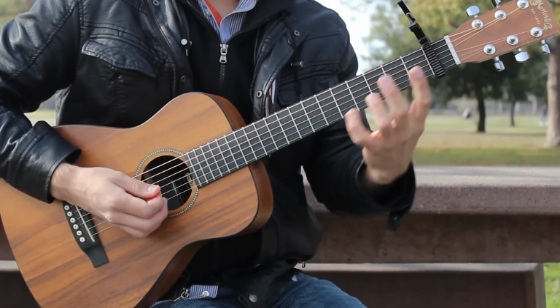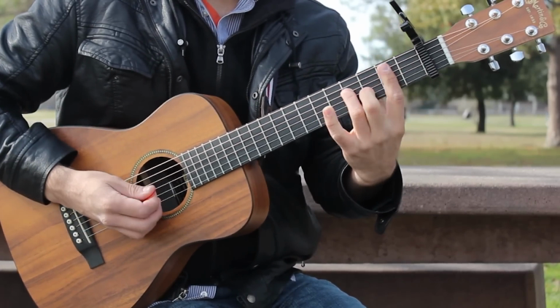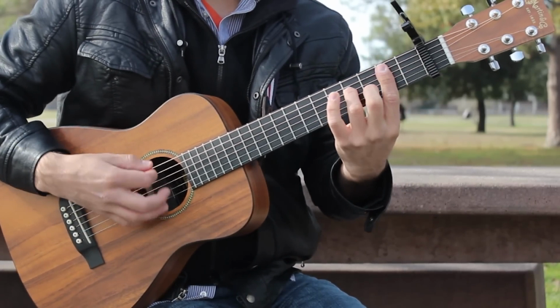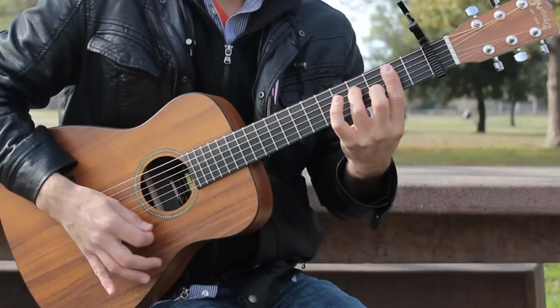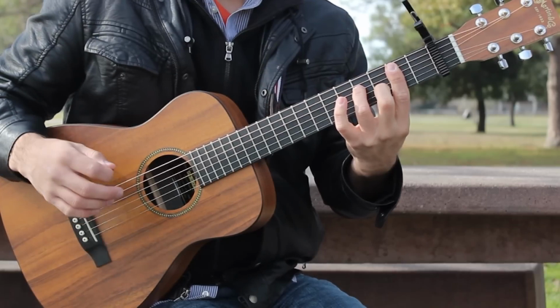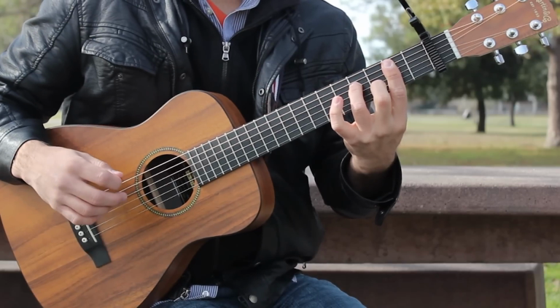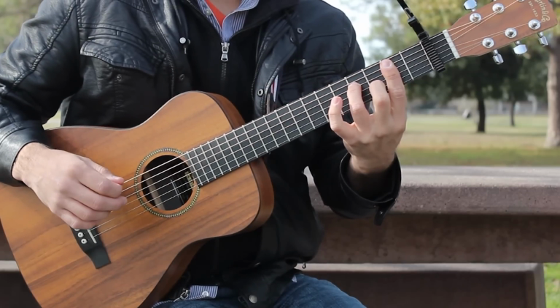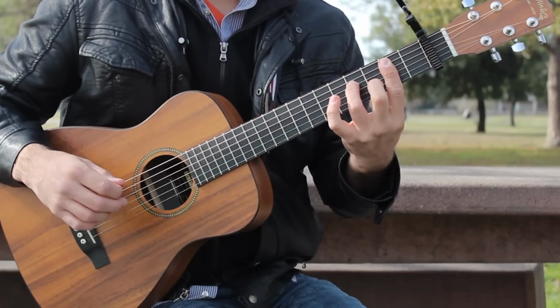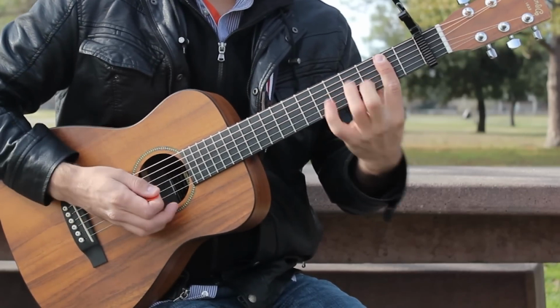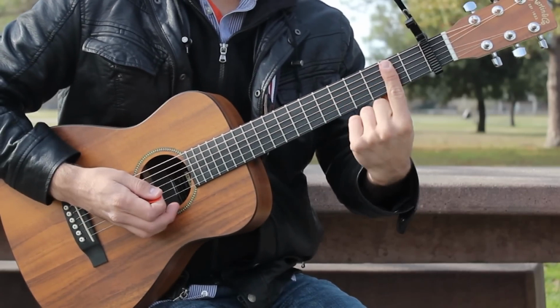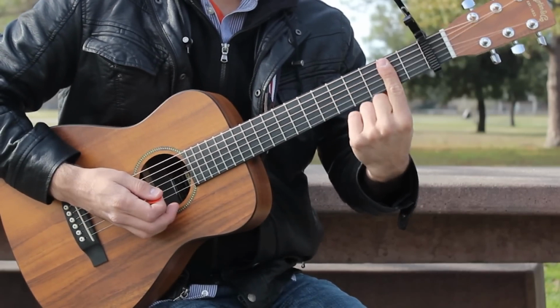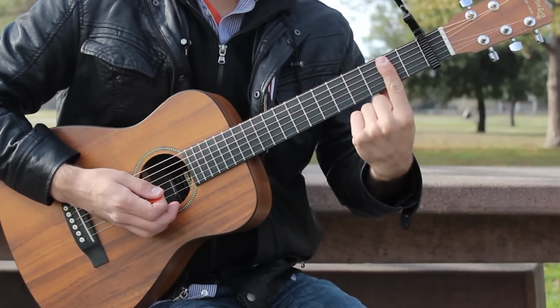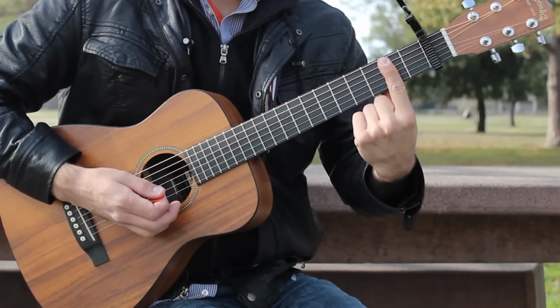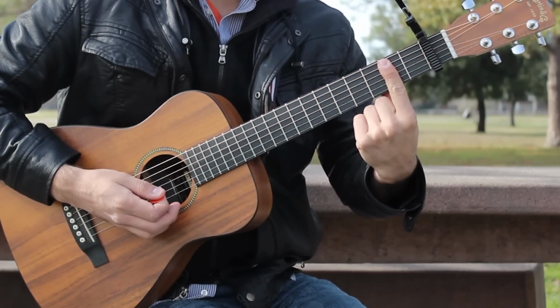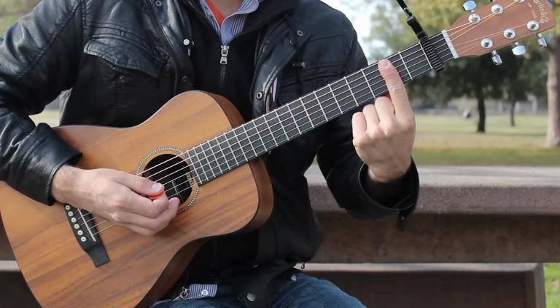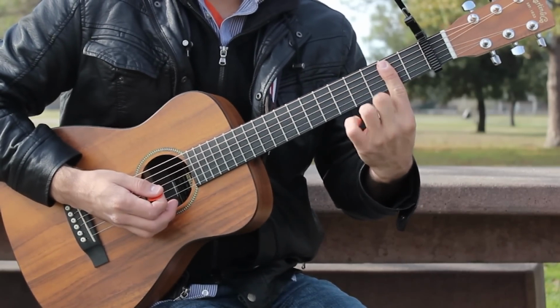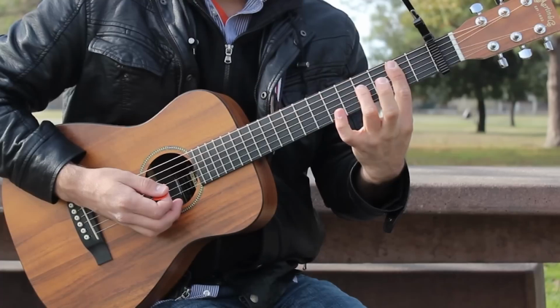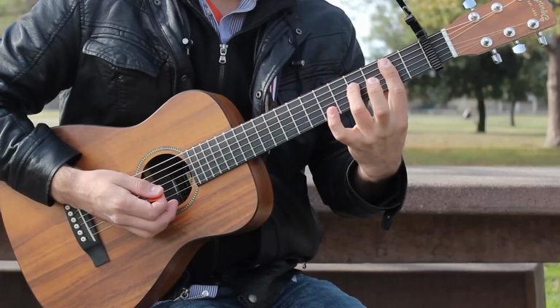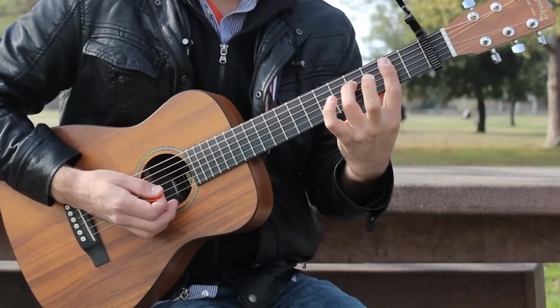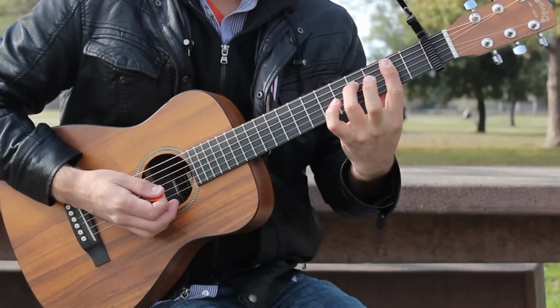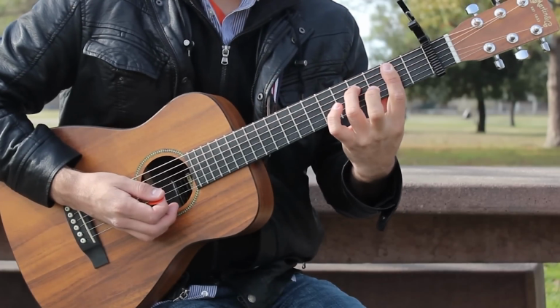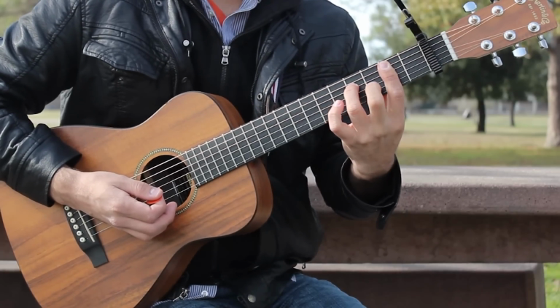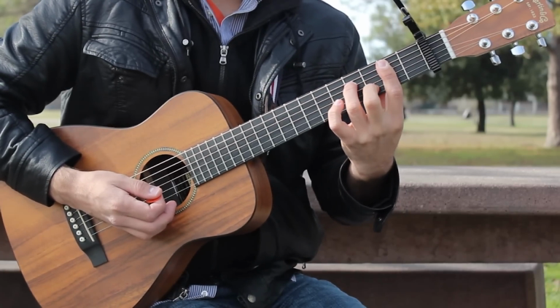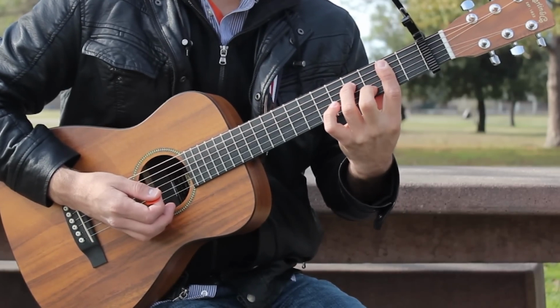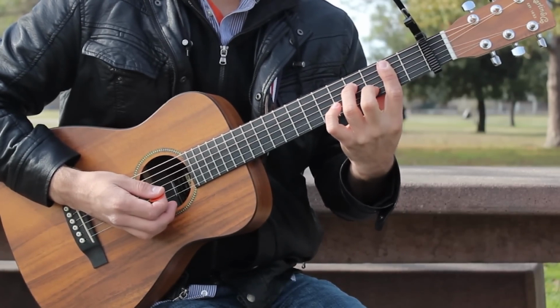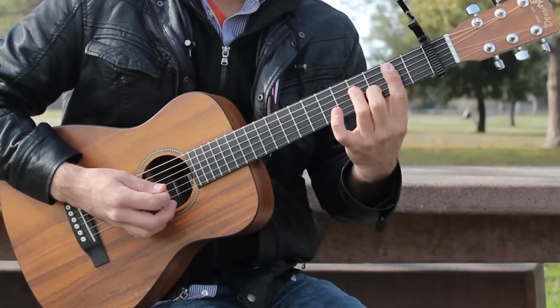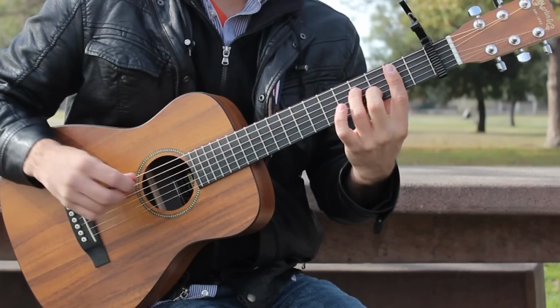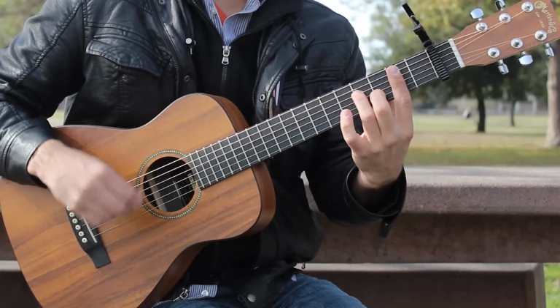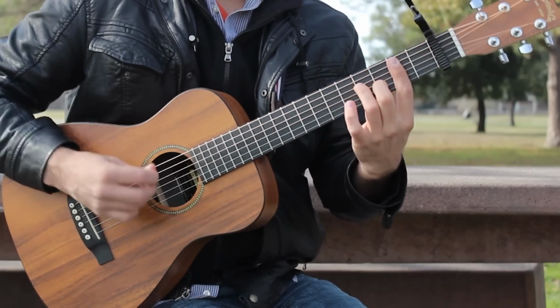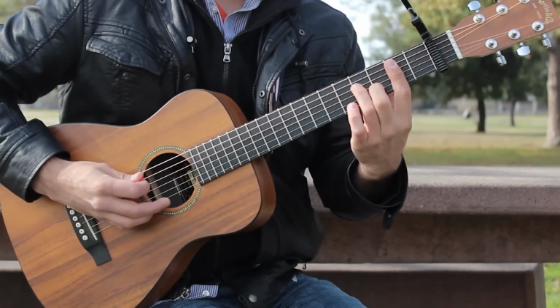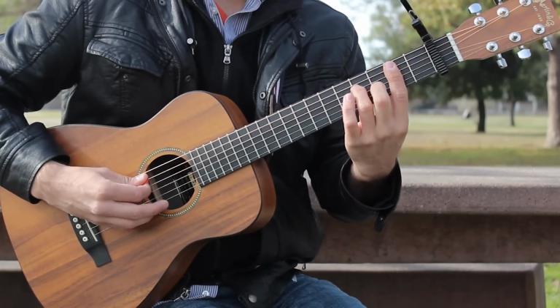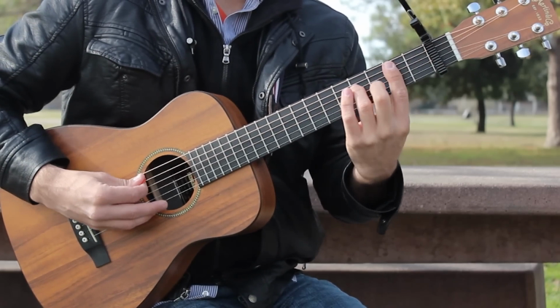B minor 7 is a bar chord. Take your first finger and bar across fret 2 from the A to high E strings, add your third finger to fret 4 of the D string and your second finger to fret 3 on the B string. Strum the A to high E strings.